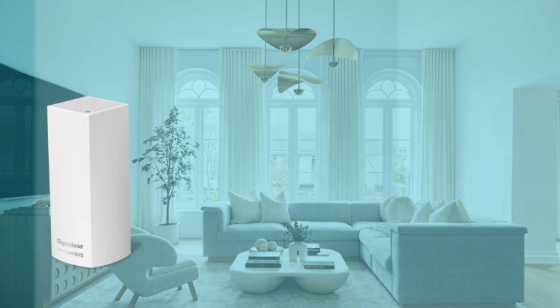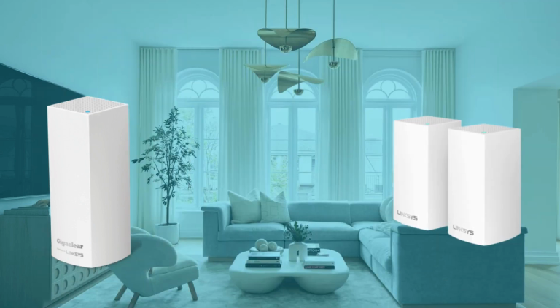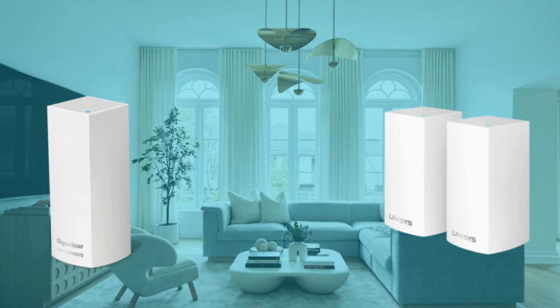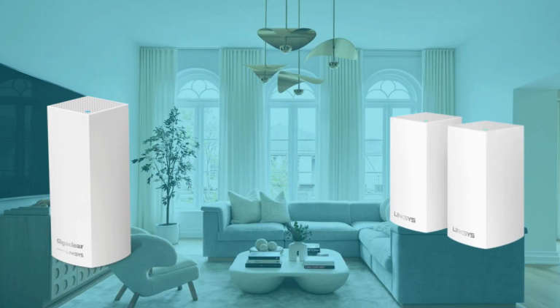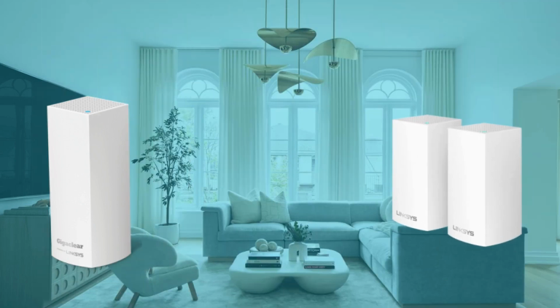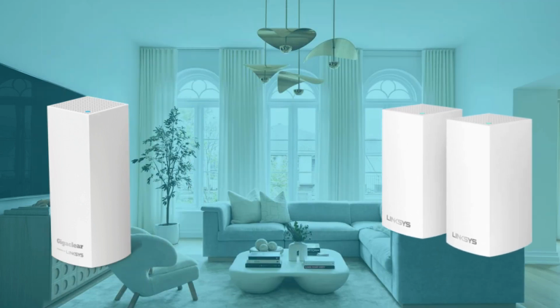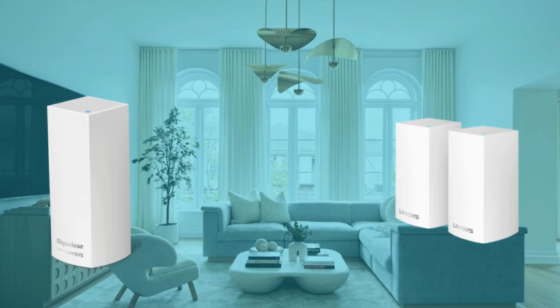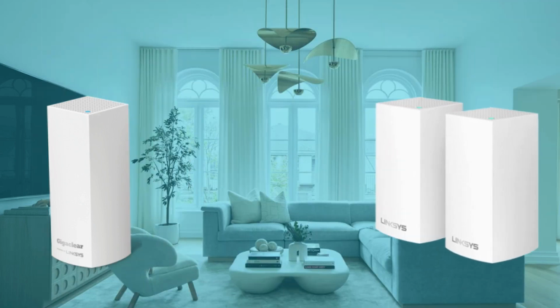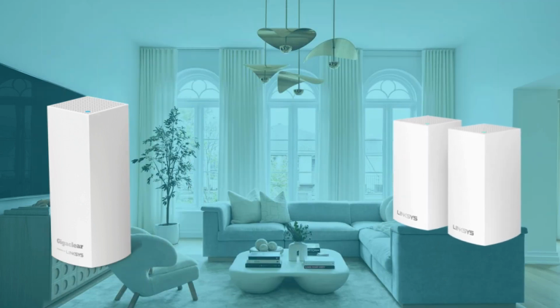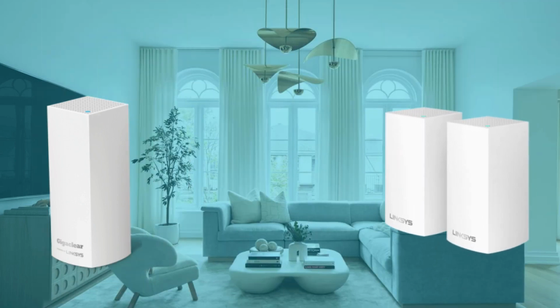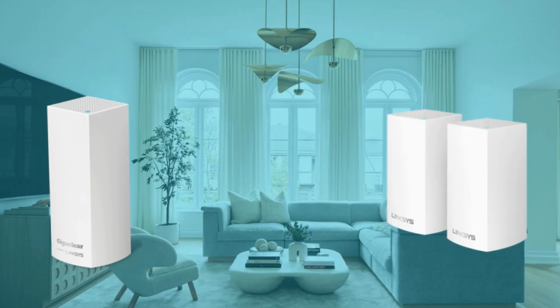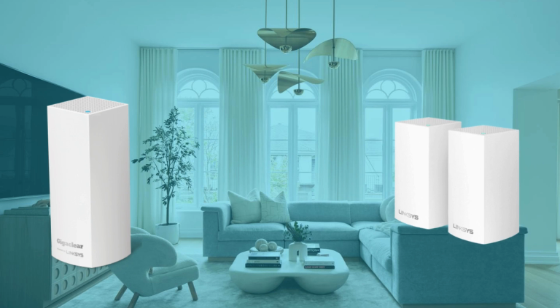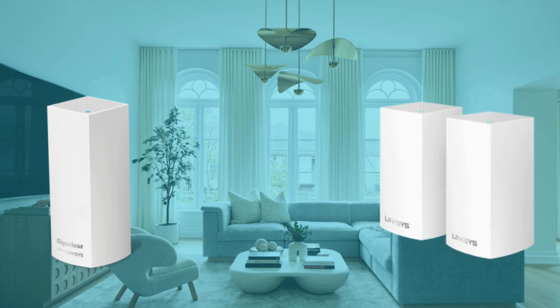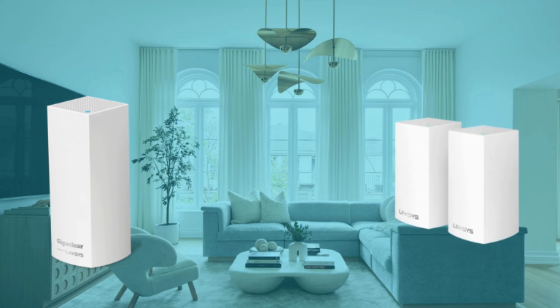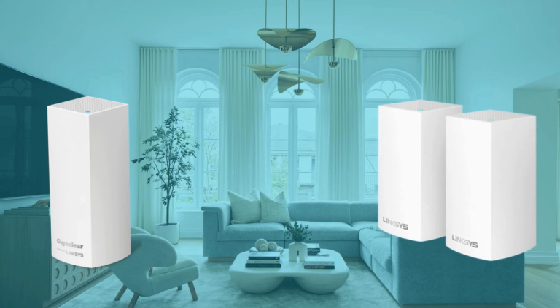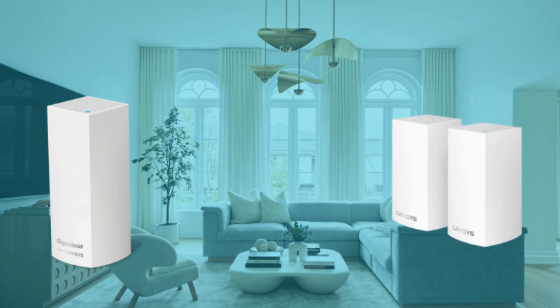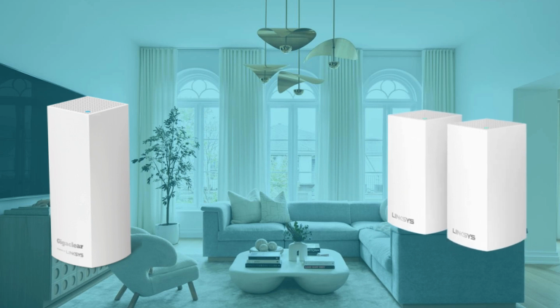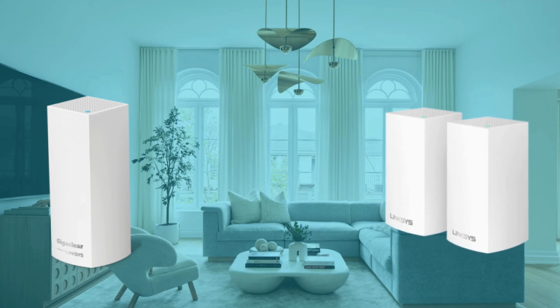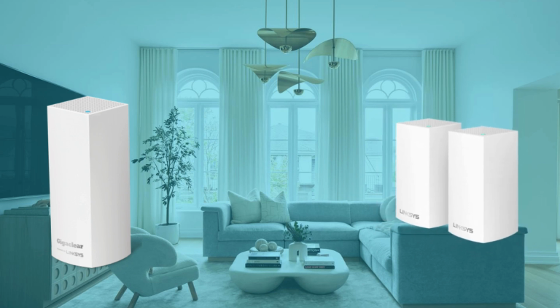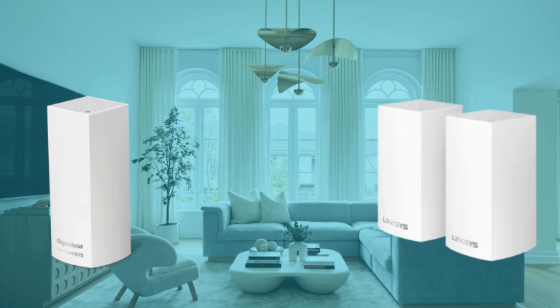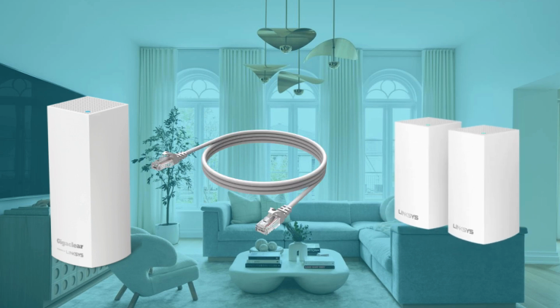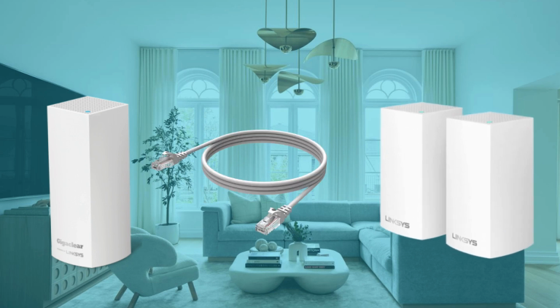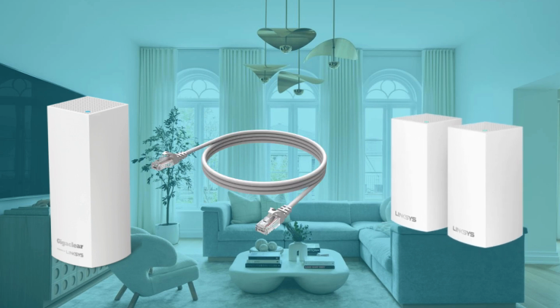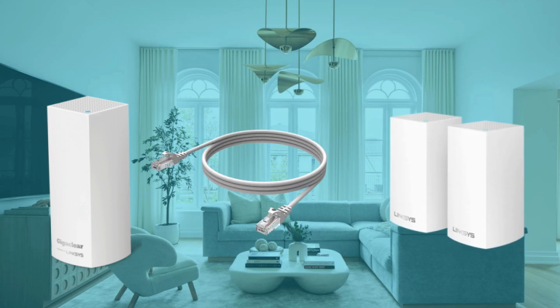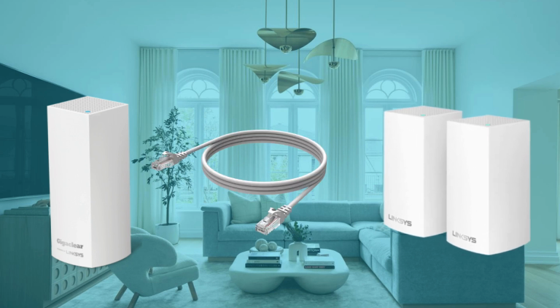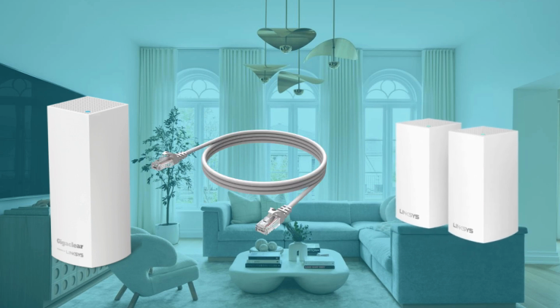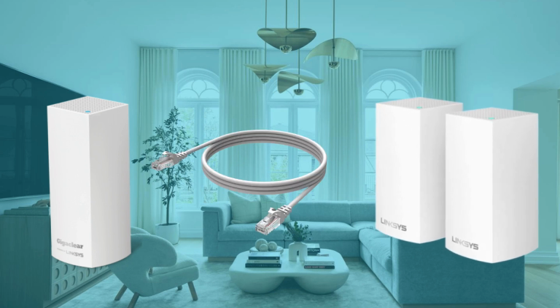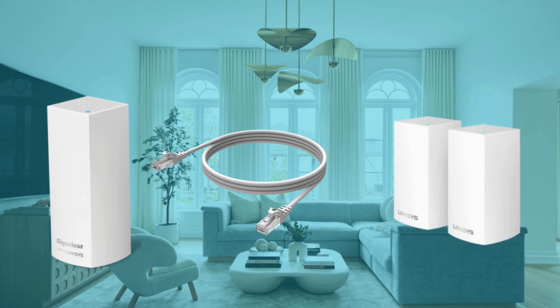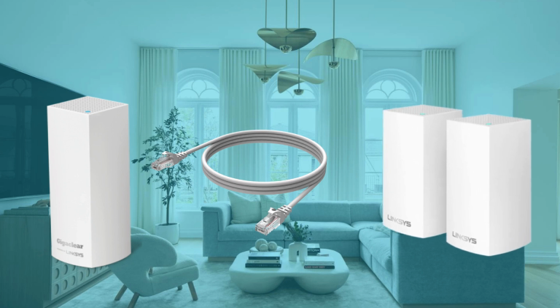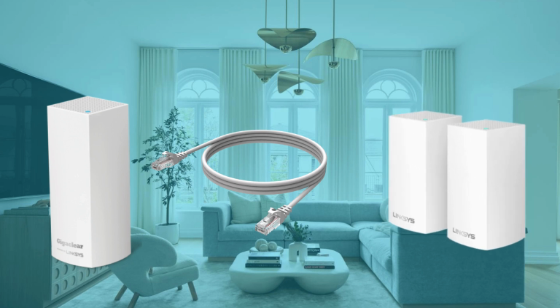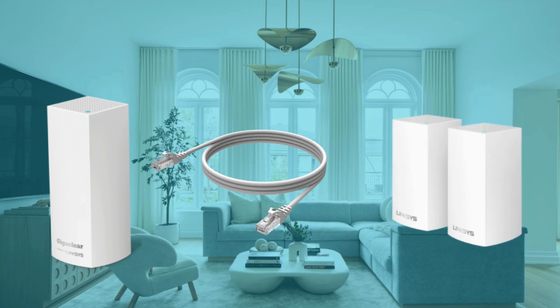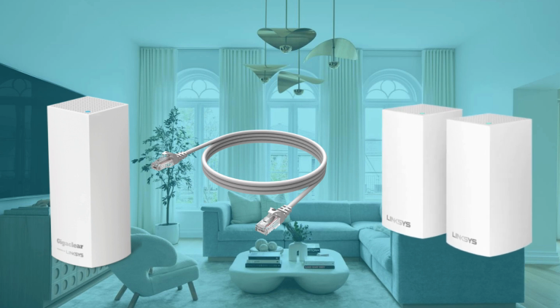Power on all your child nodes near the parent node — no more than 10 feet from the parent node, or preferably in the same room as the parent node. Make sure that no other cables are connected to any of the ports on the child nodes during setup.